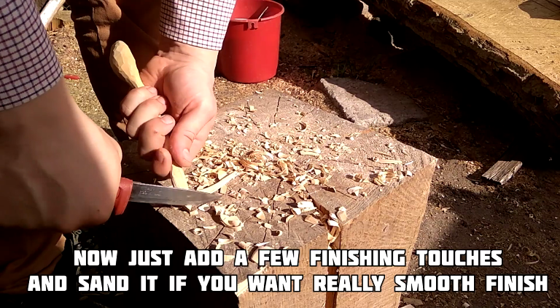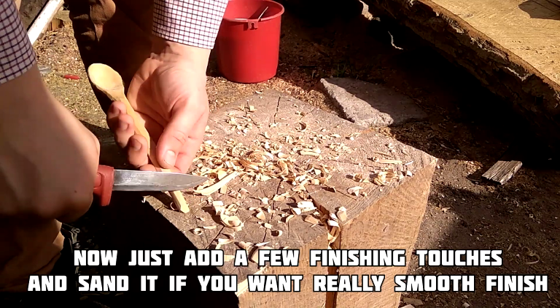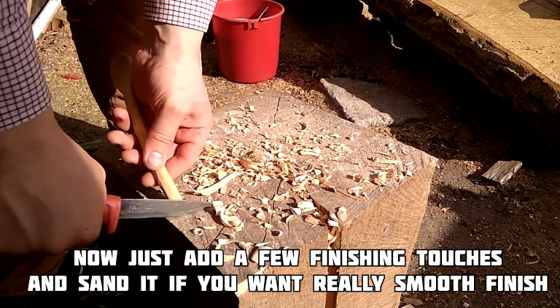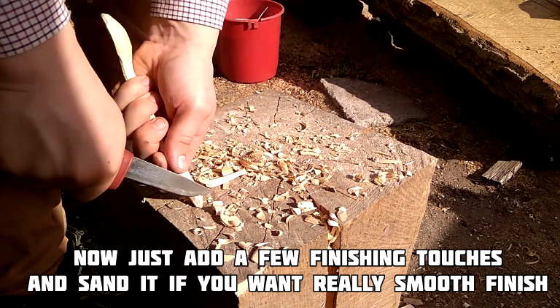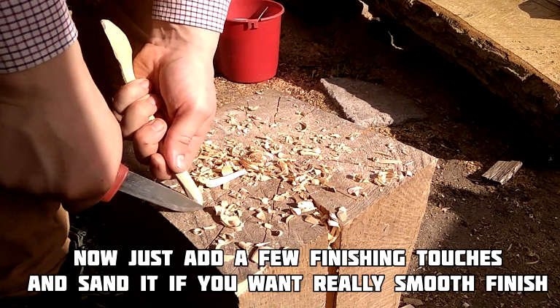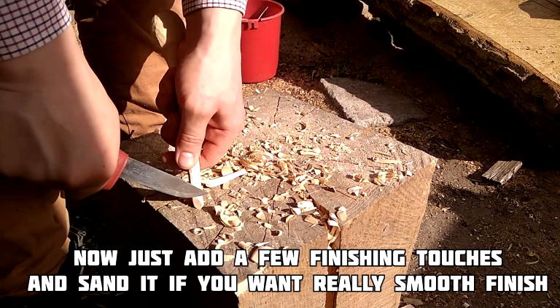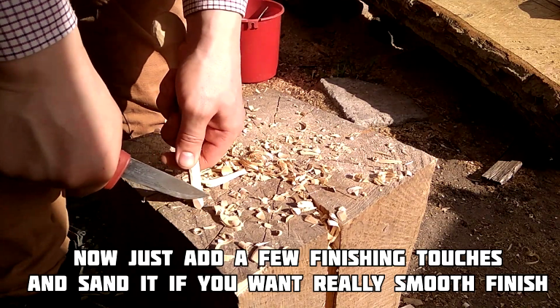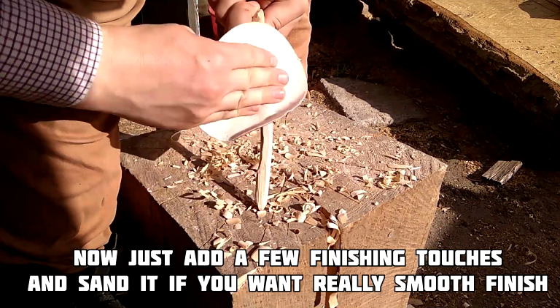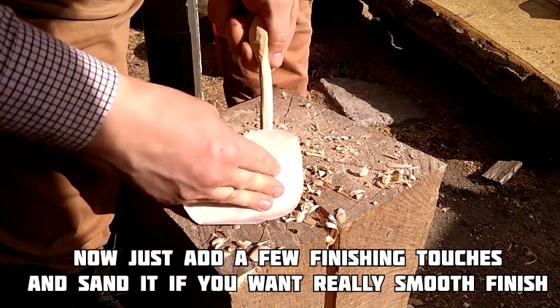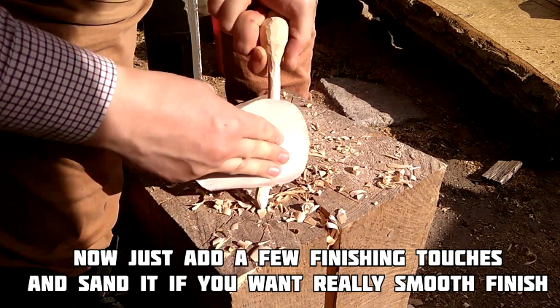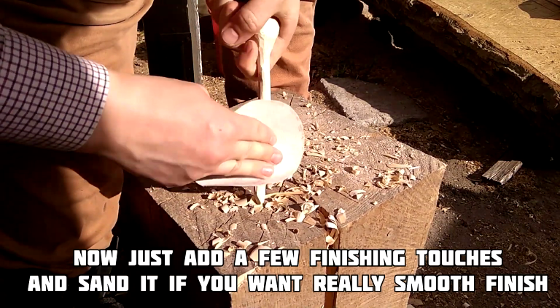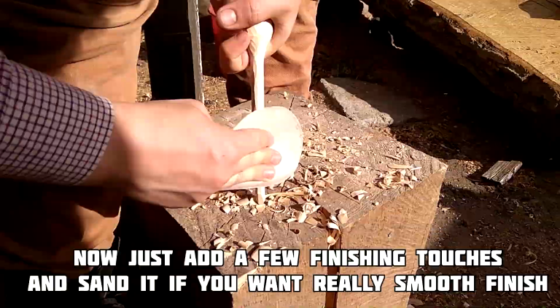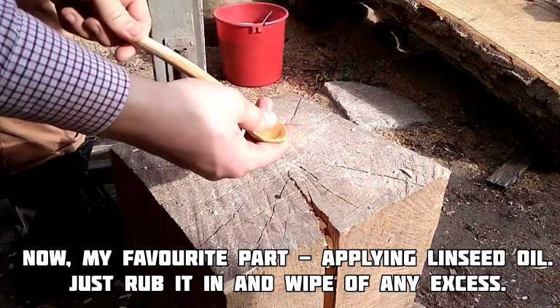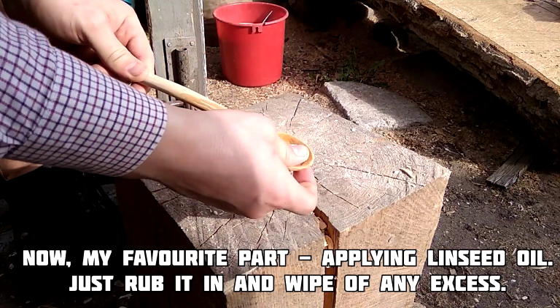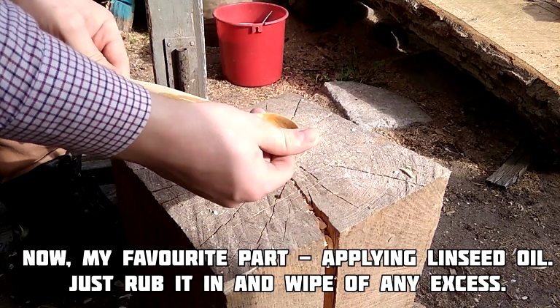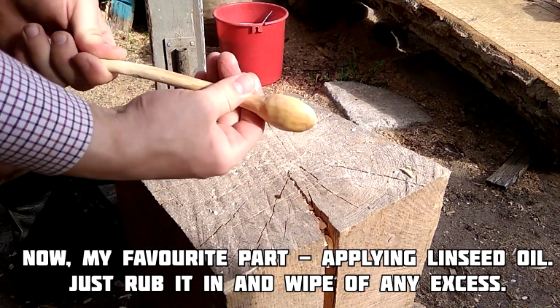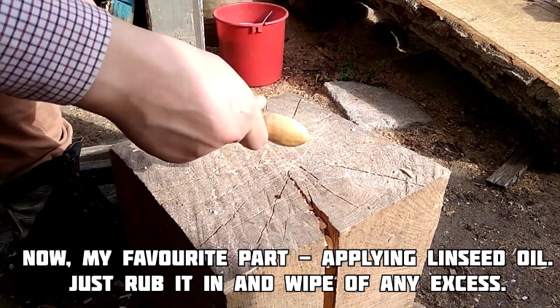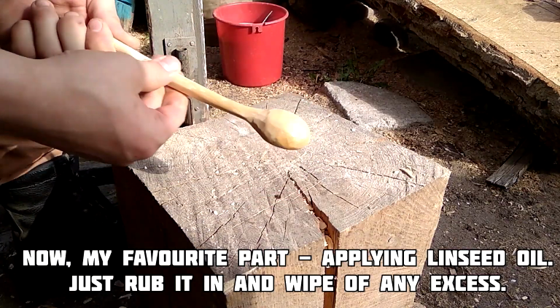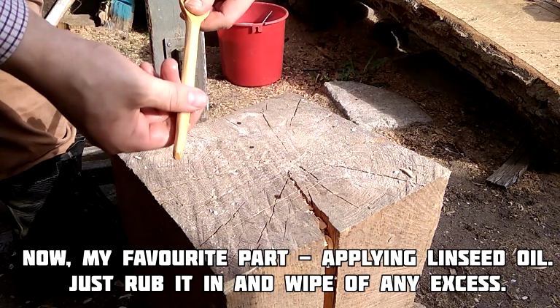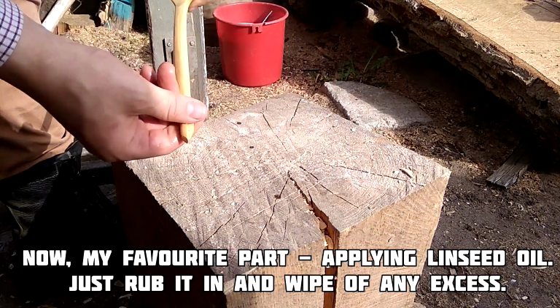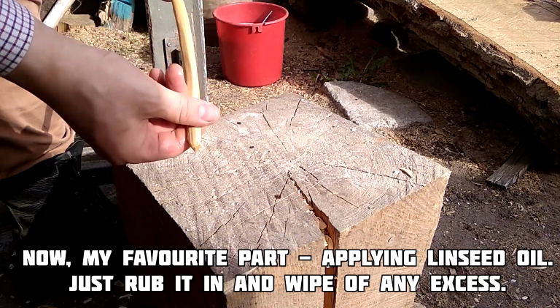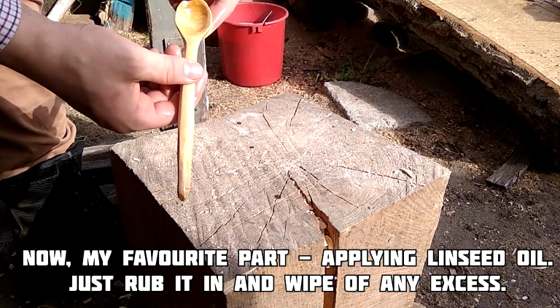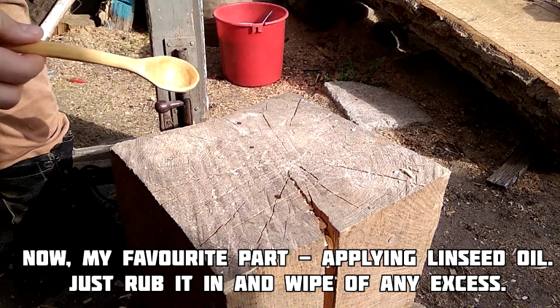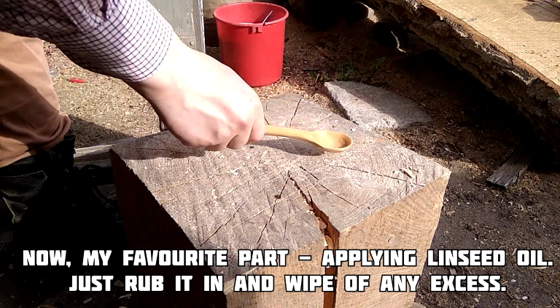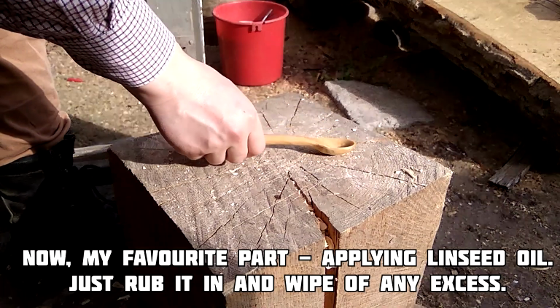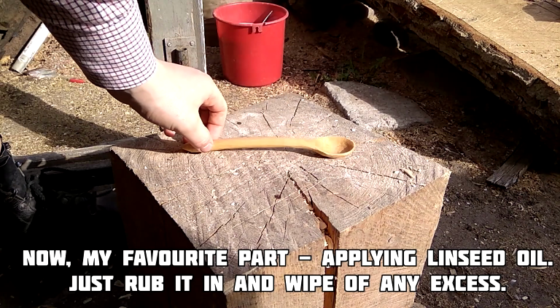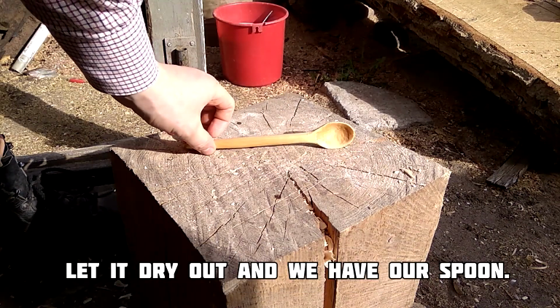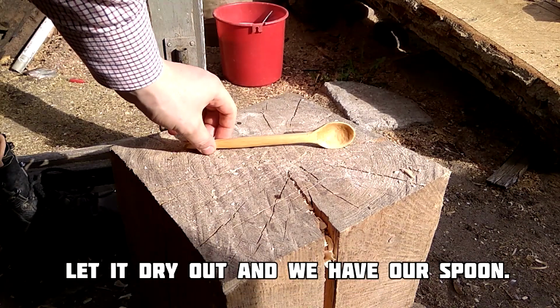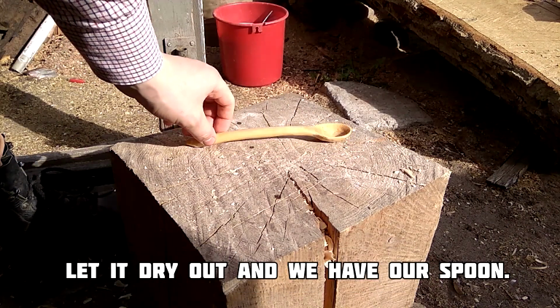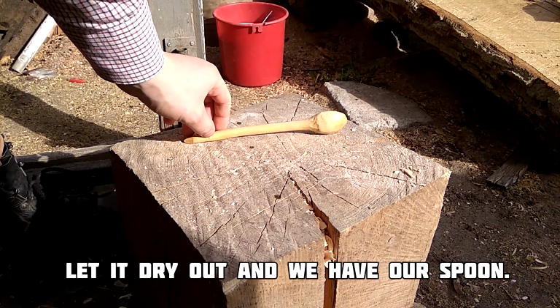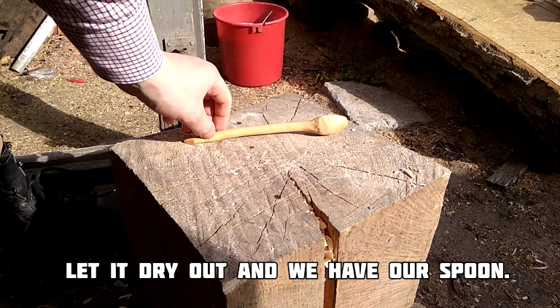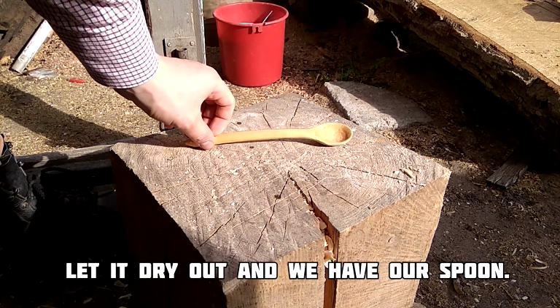Now just add a few finishing touches and sand it if you want a really smooth finish. Now my favorite part — applying linseed oil. Just rub it in and wipe off any excess. Let it dry out and we have our spoon.